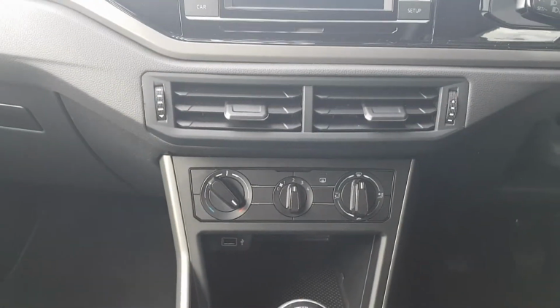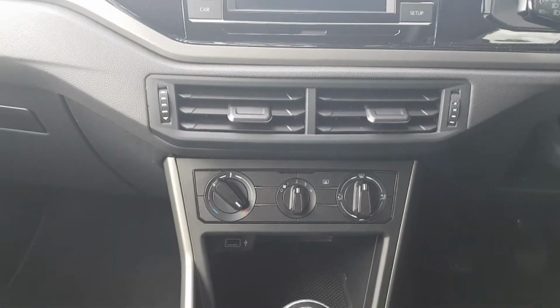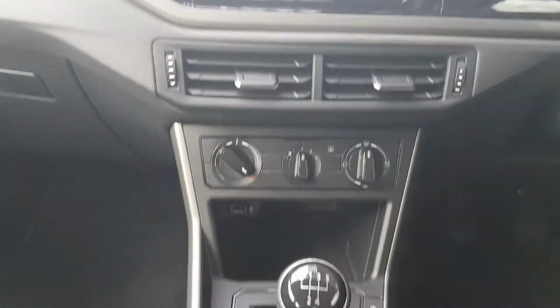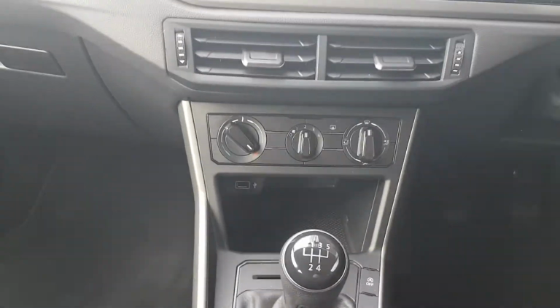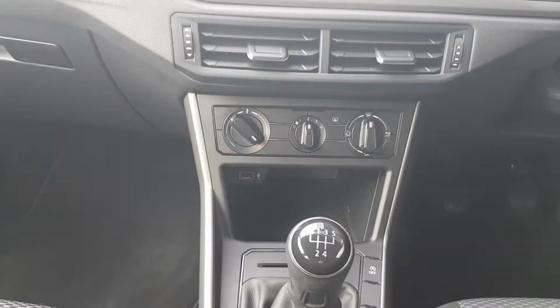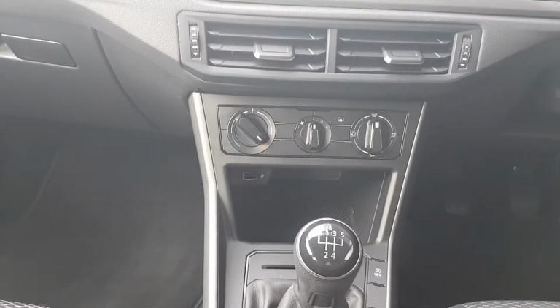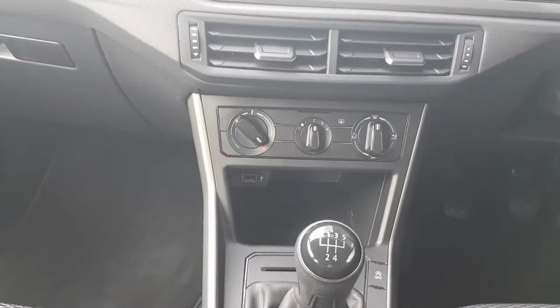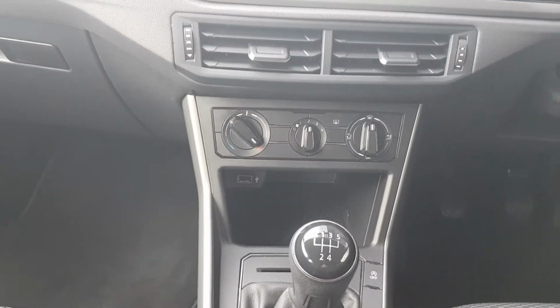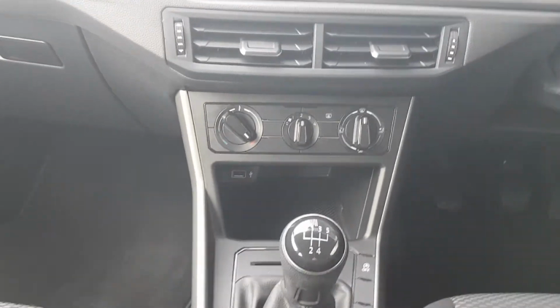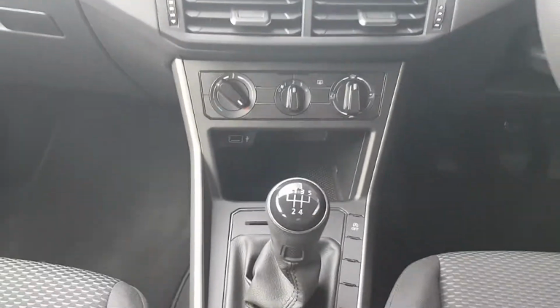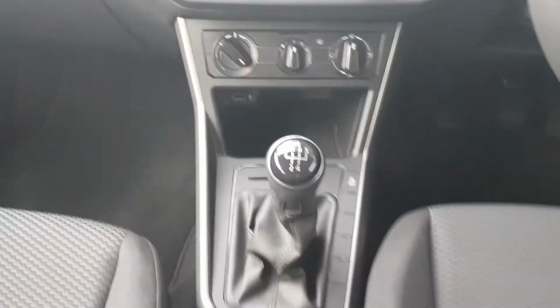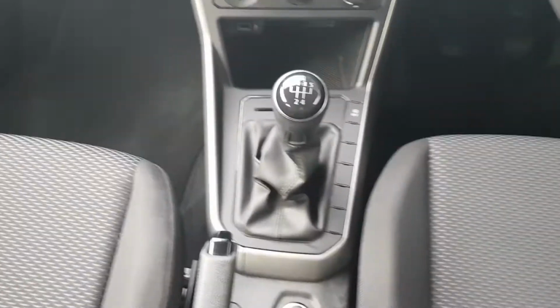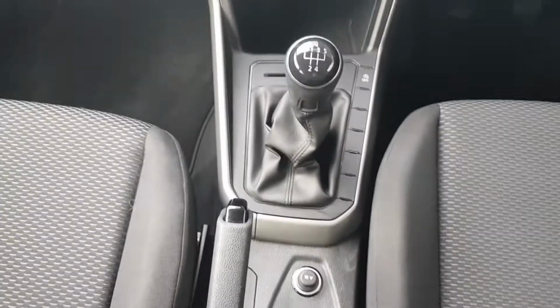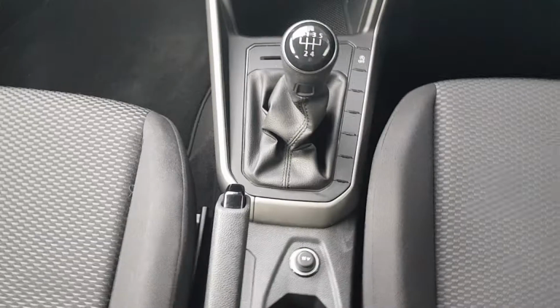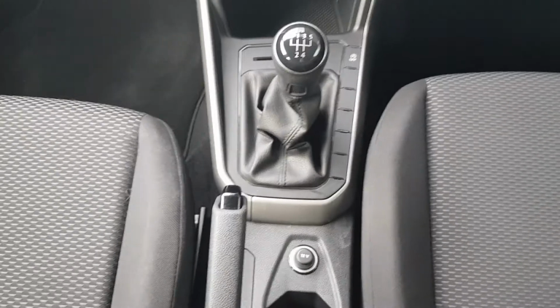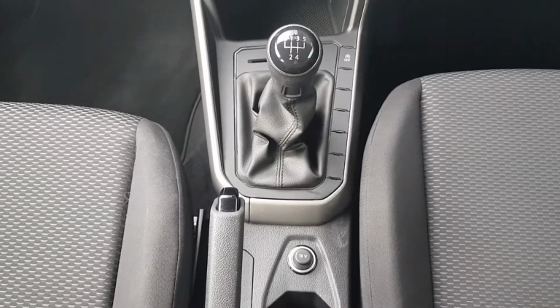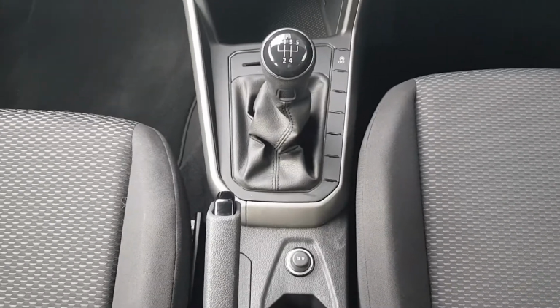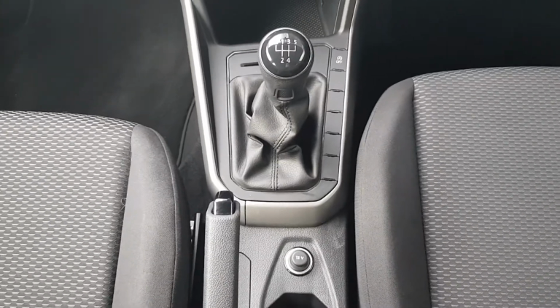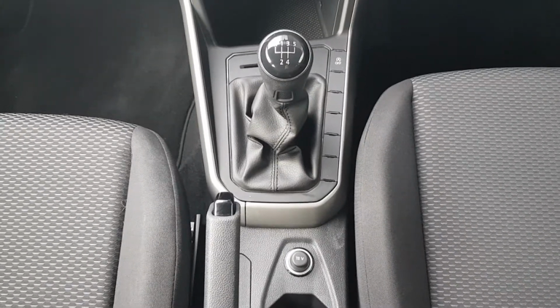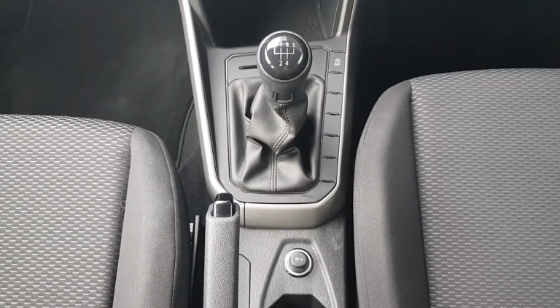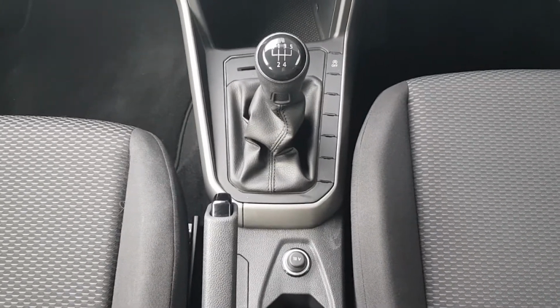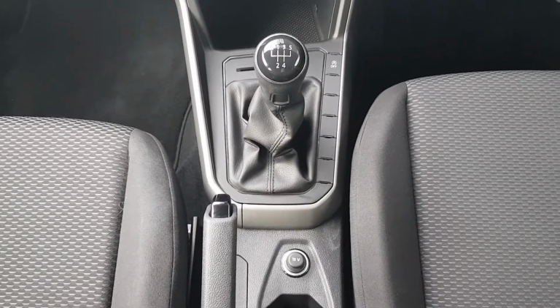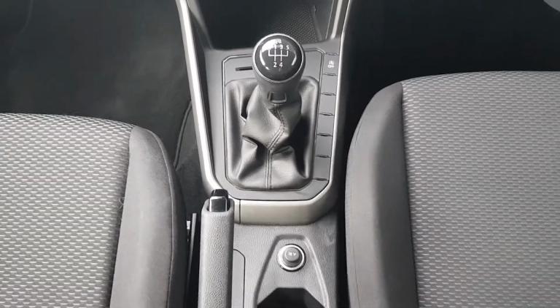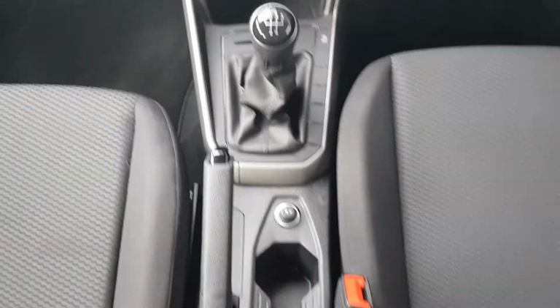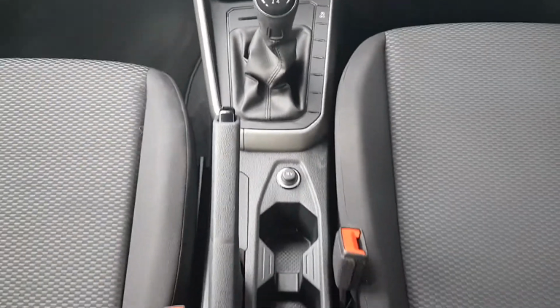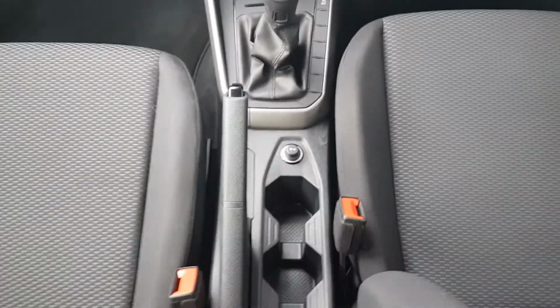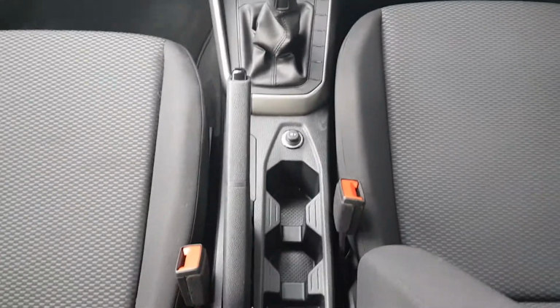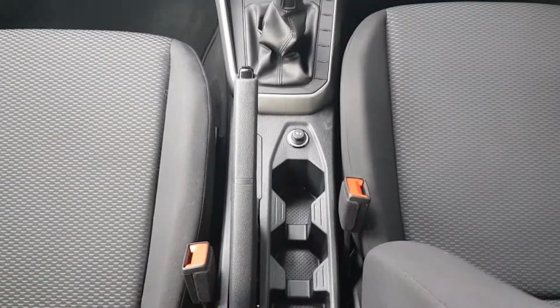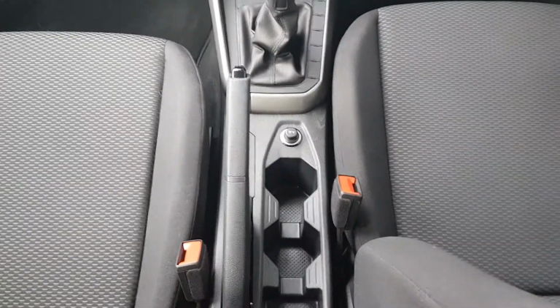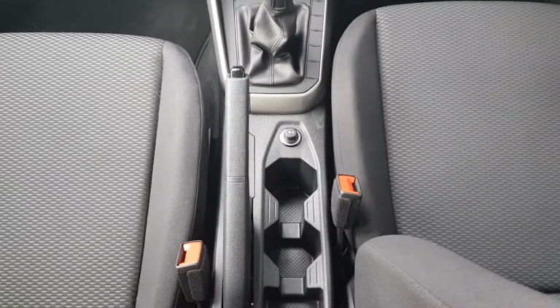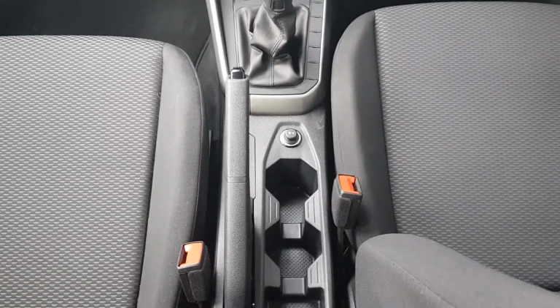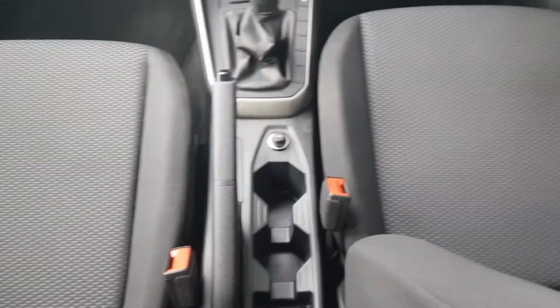There's also a USB interface, a 5 speed manual gearbox, start-stop system, and a manual handbrake.